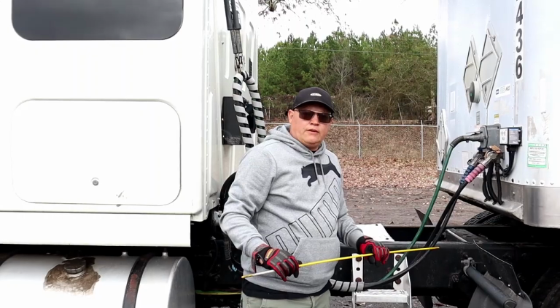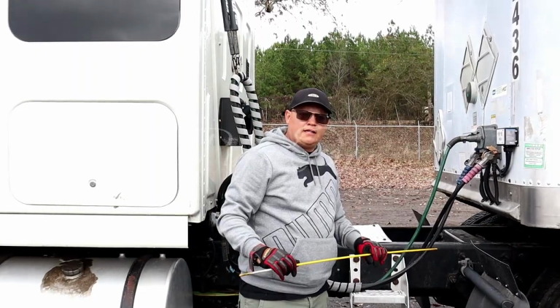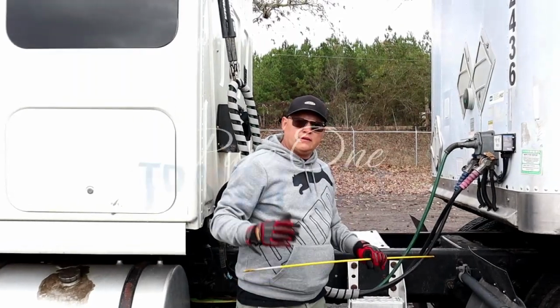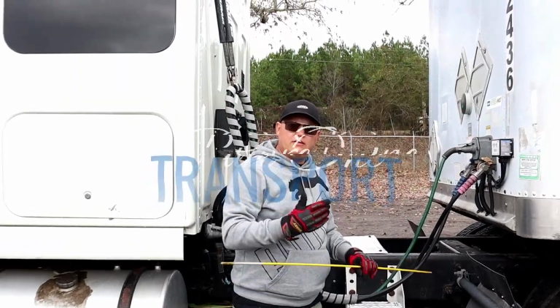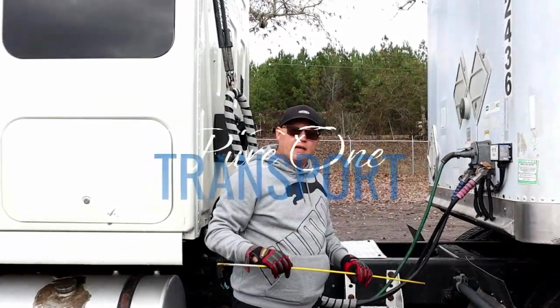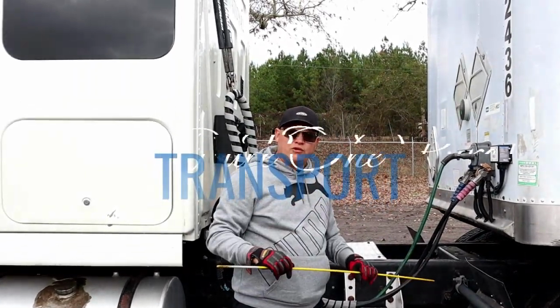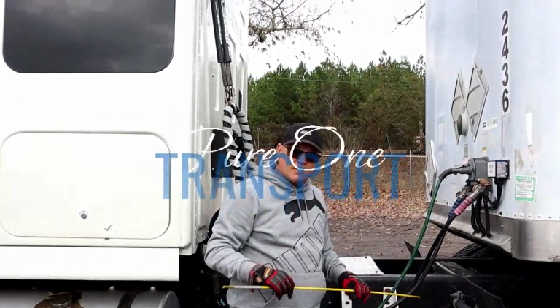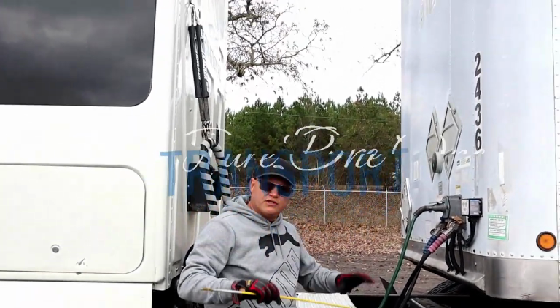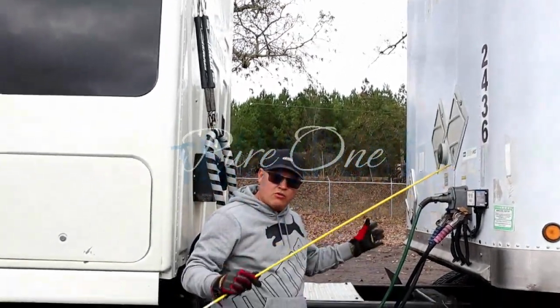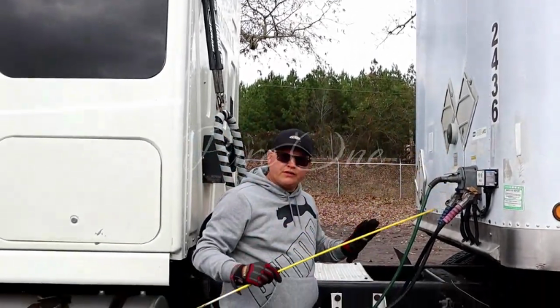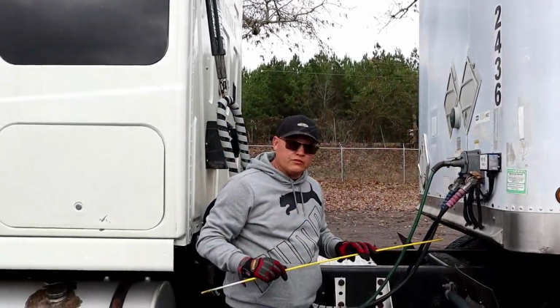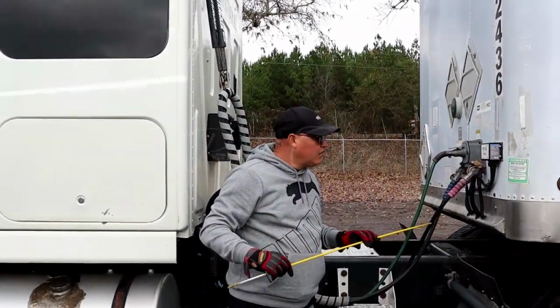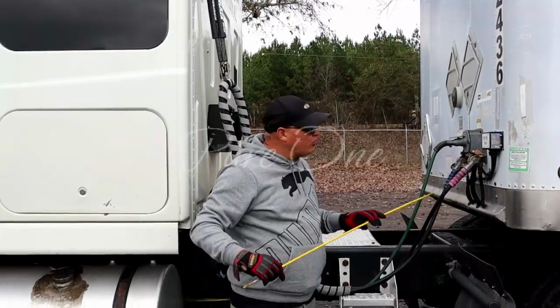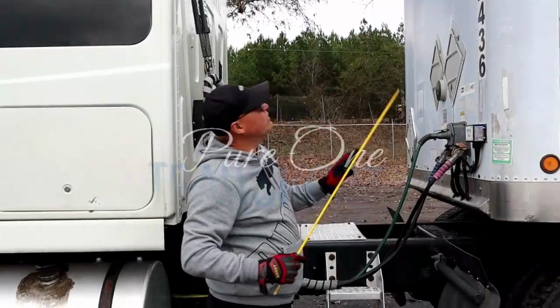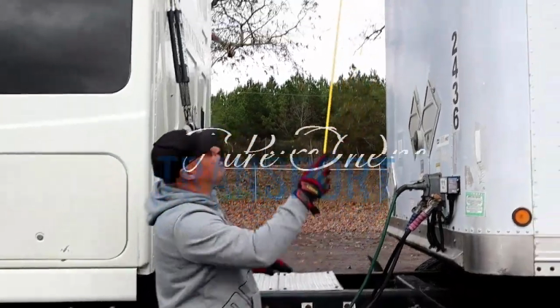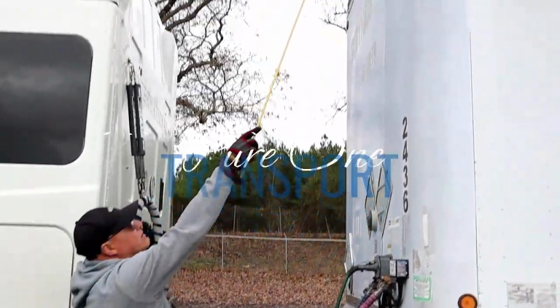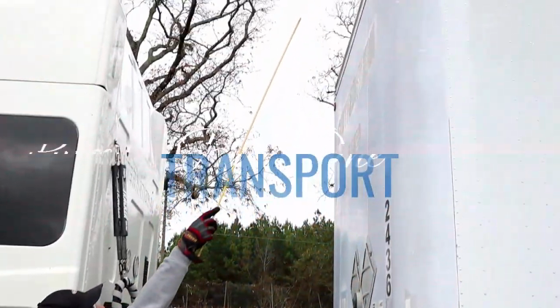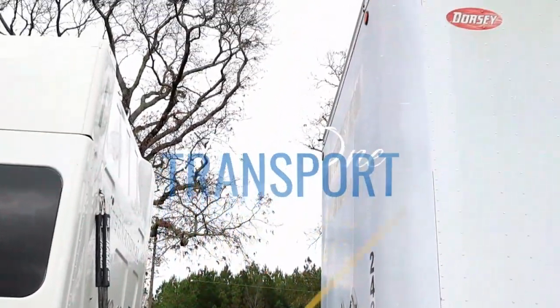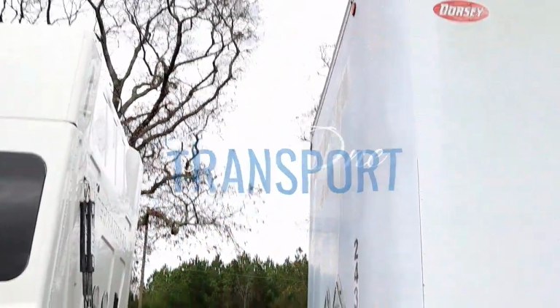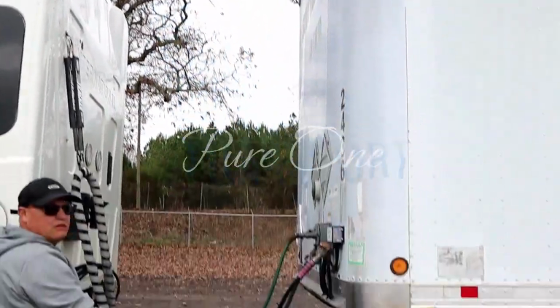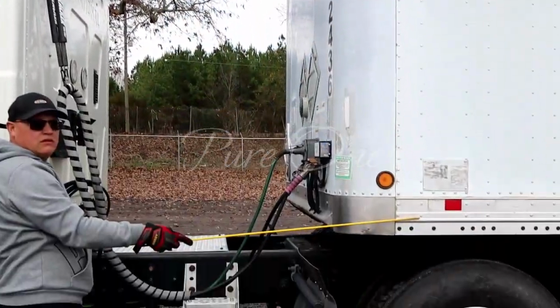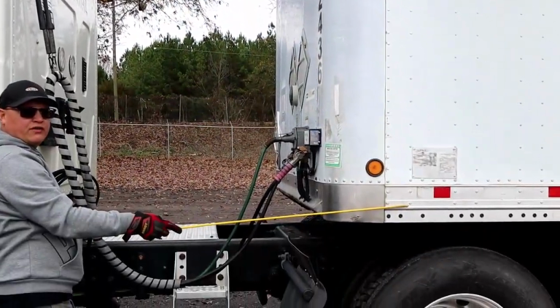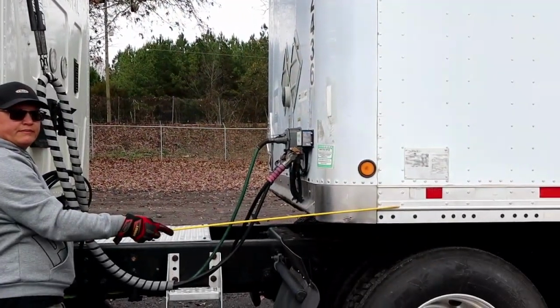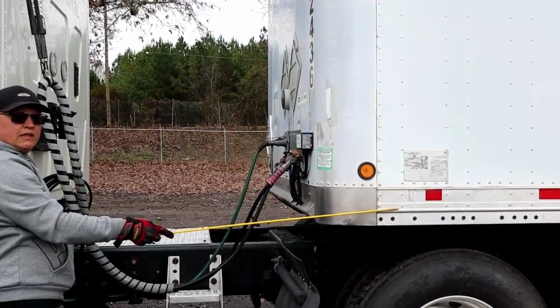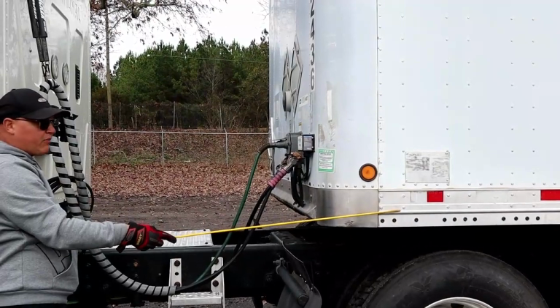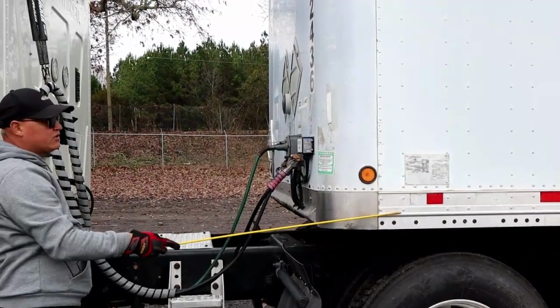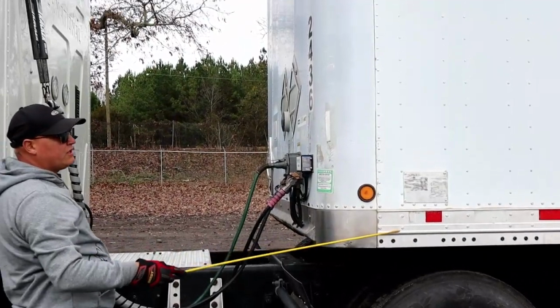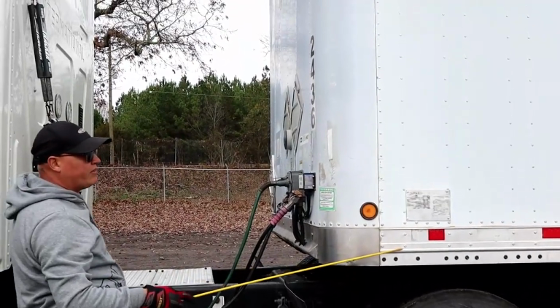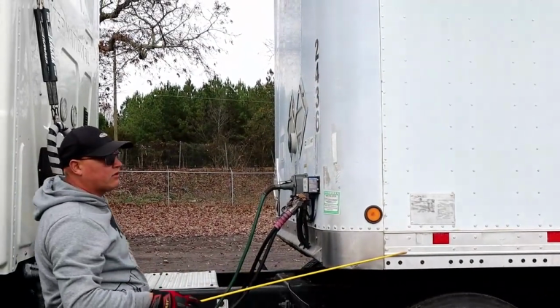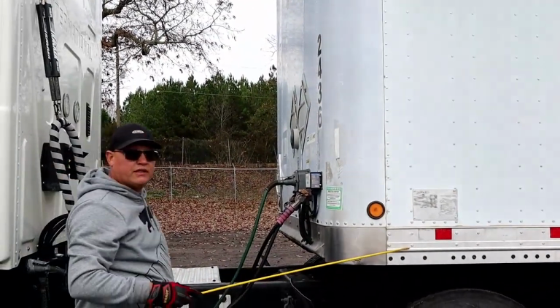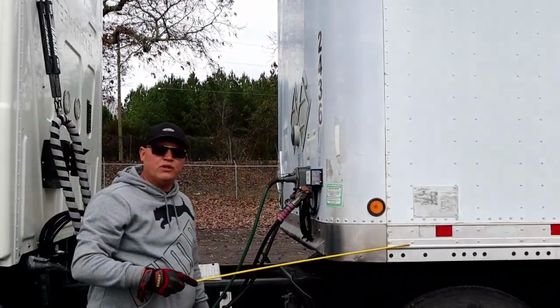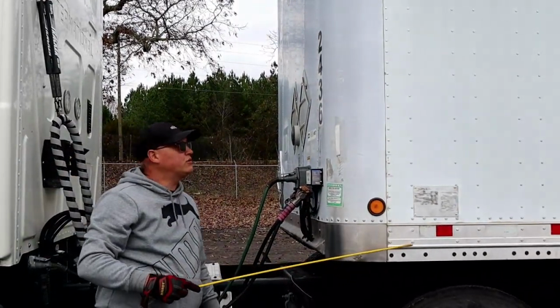All right guys, now we're going to begin our C-section which is our trailer. We will begin with the upper and the lower trailer frame. Properly mounted secure, not bent cracked or broken, and no illegal welds.